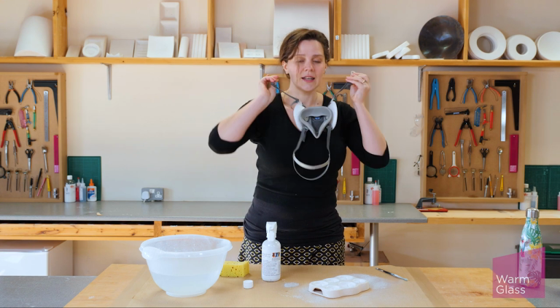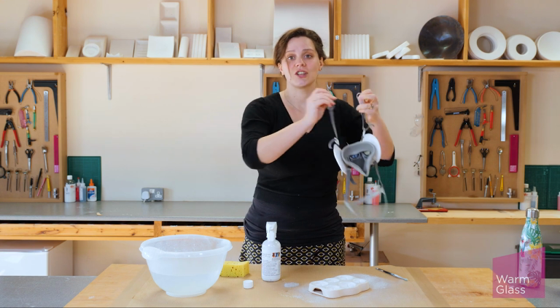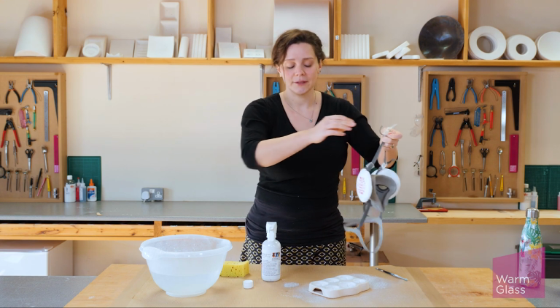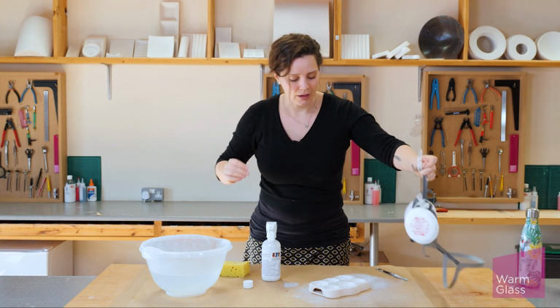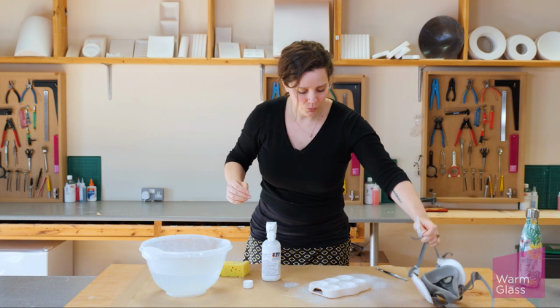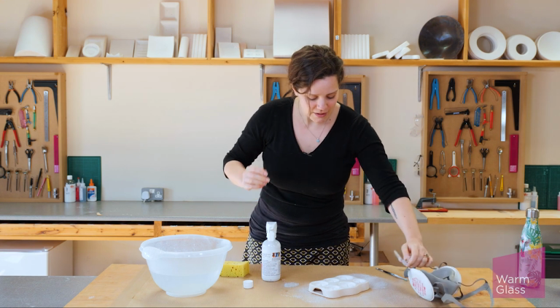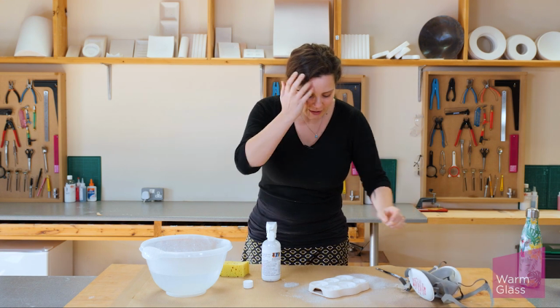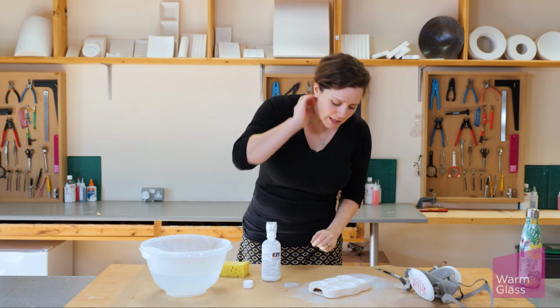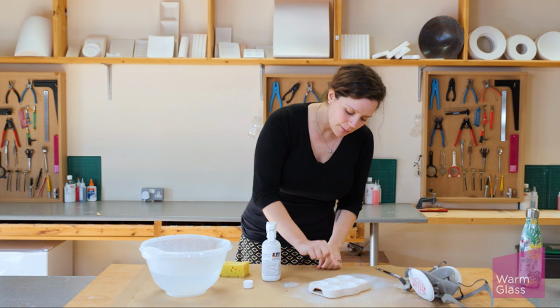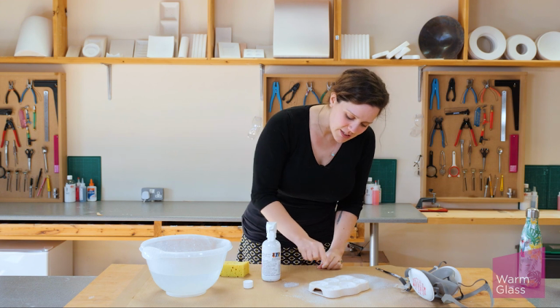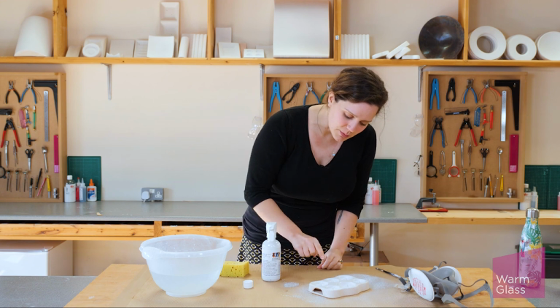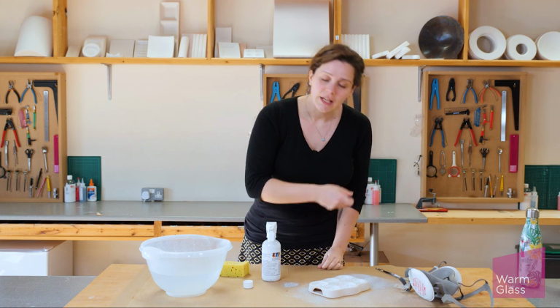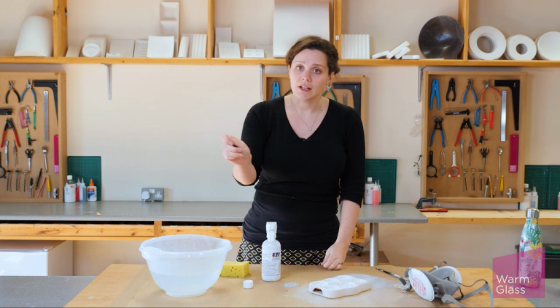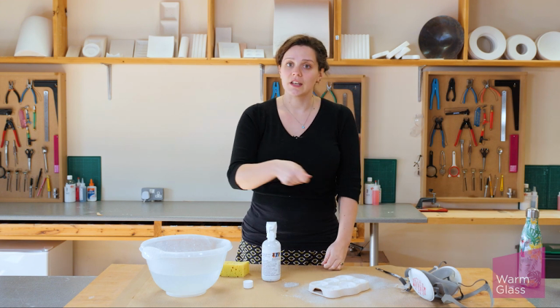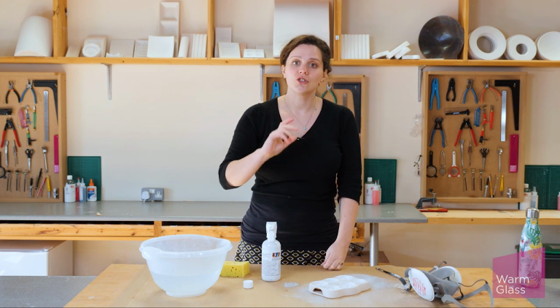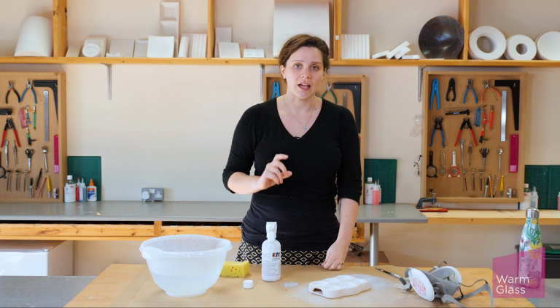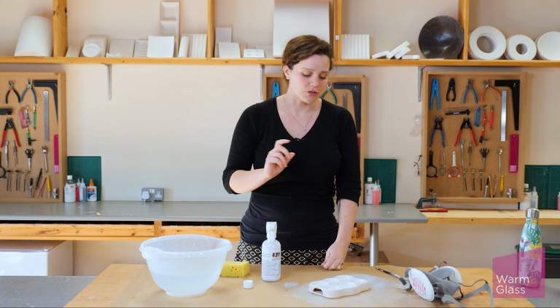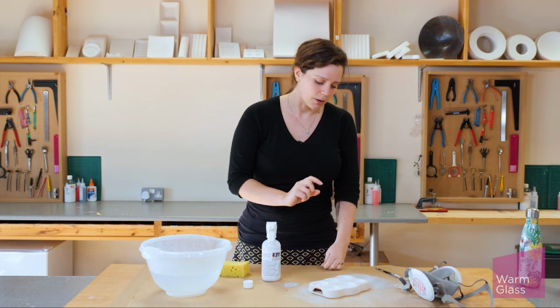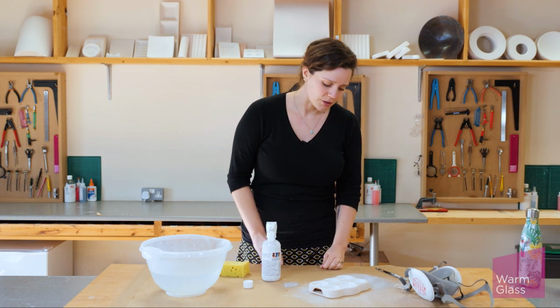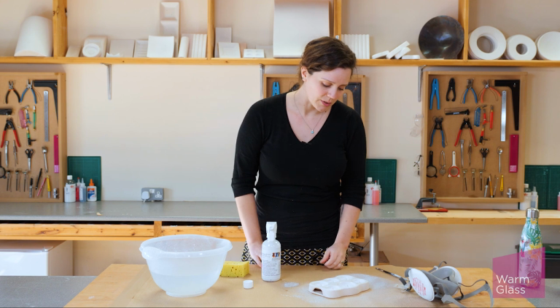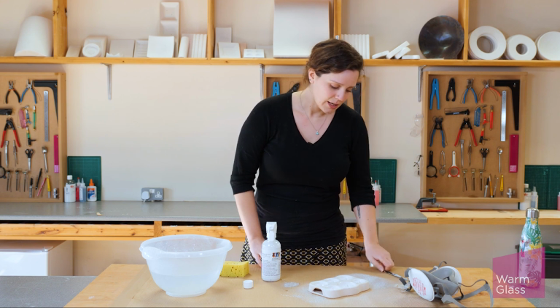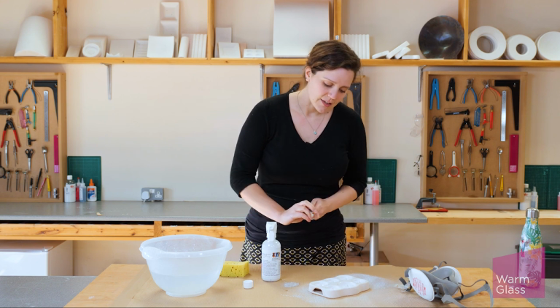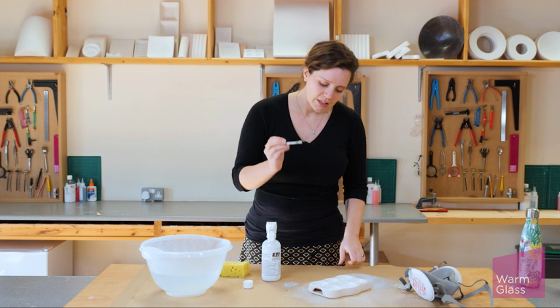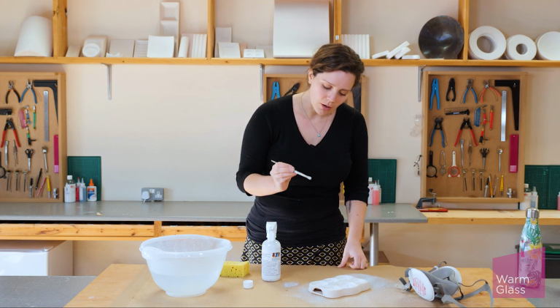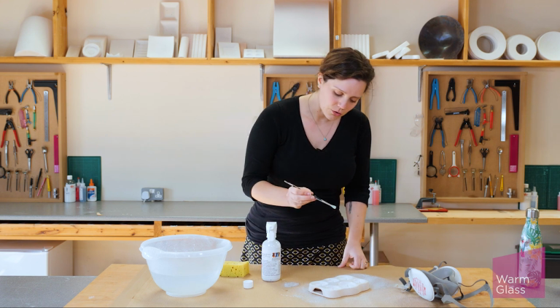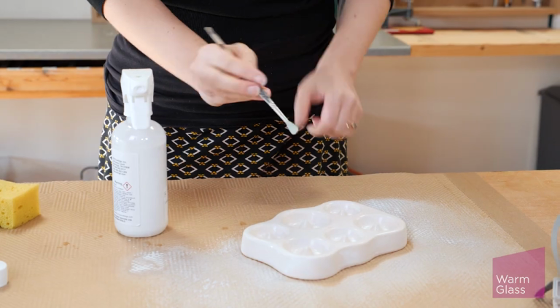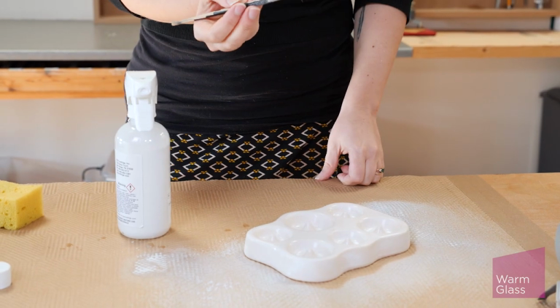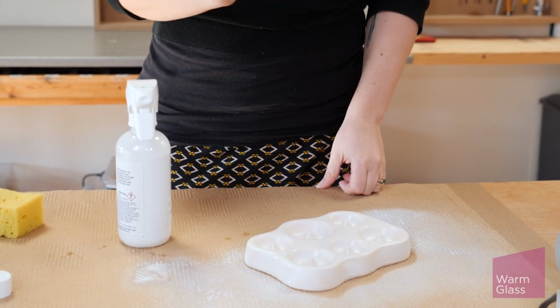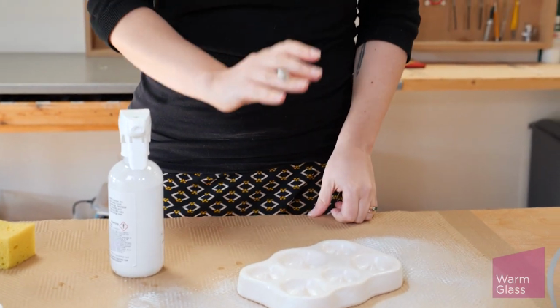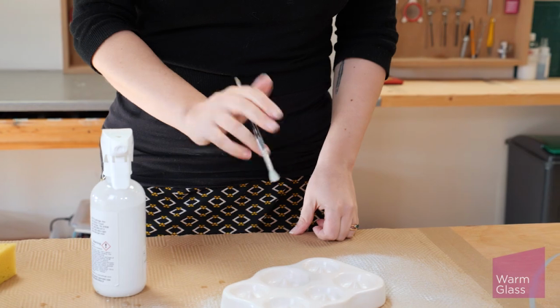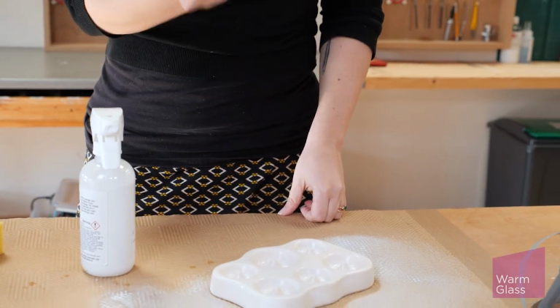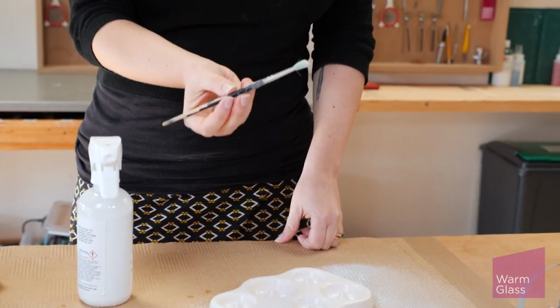Let that dry, and once it's dry, if there are any bare patches that you've missed, give it another thin coat just to catch those bits. If there are any drip marks or any lumps and bumps, you can smooth them out with a dry paint brush.